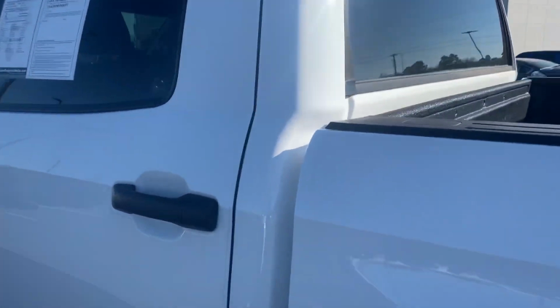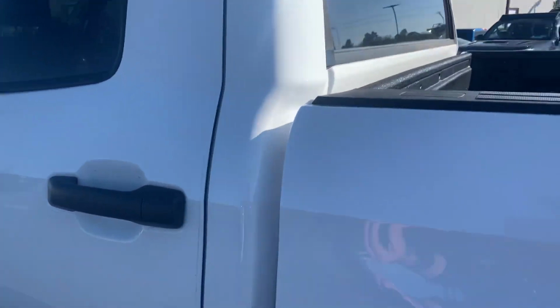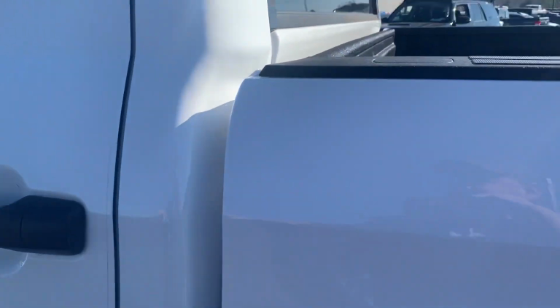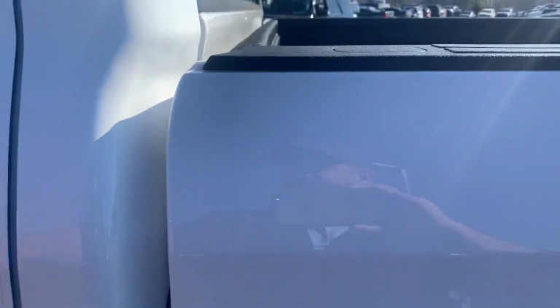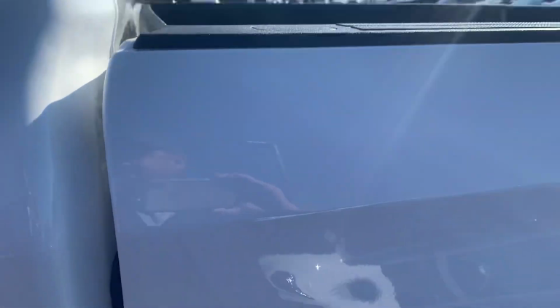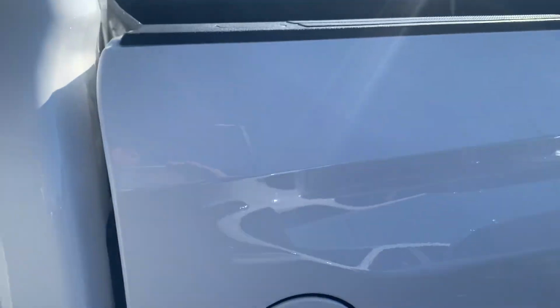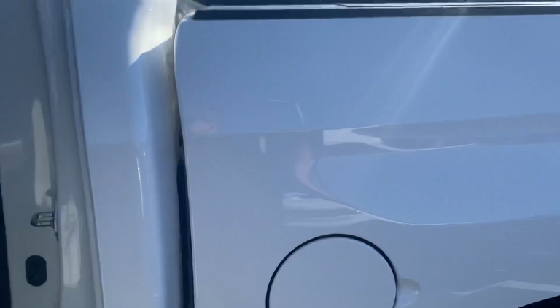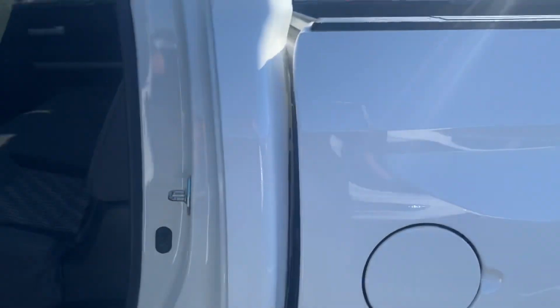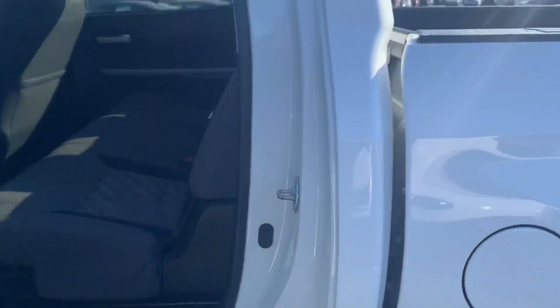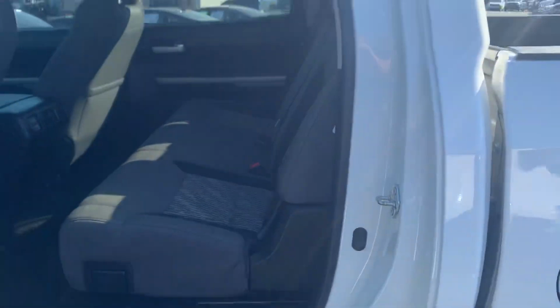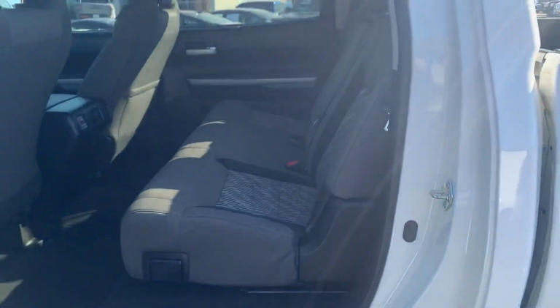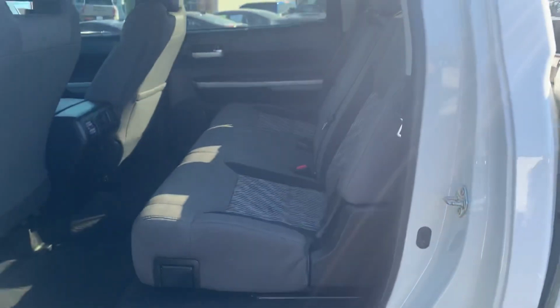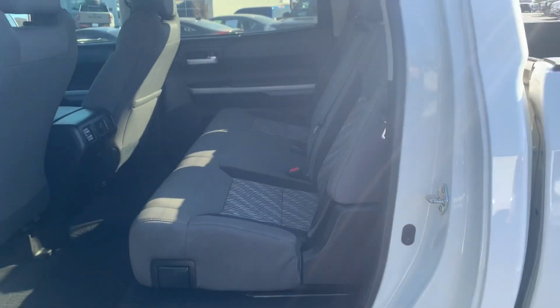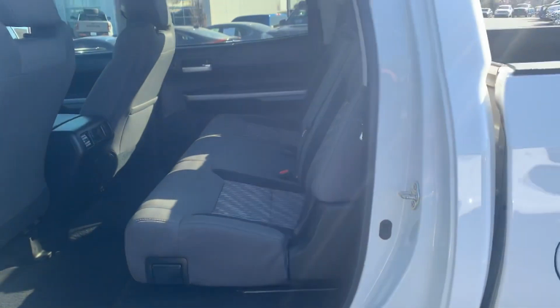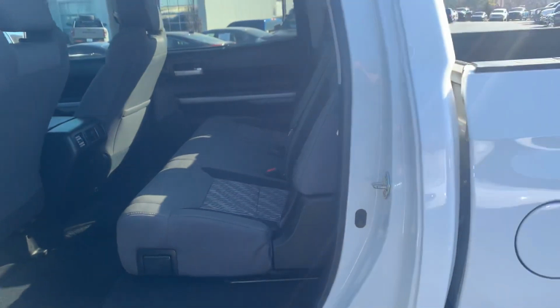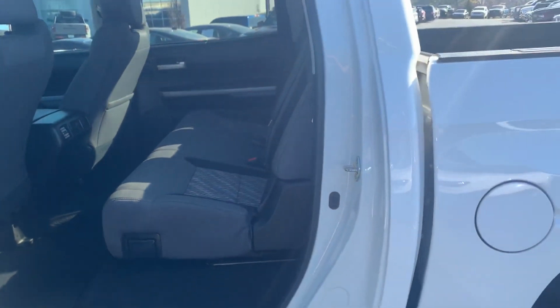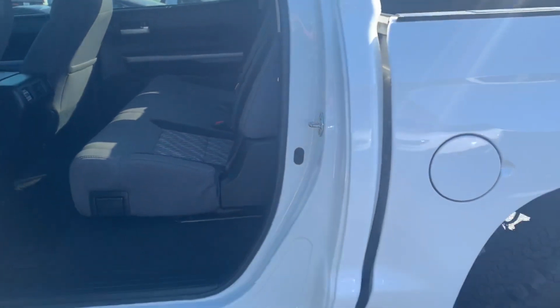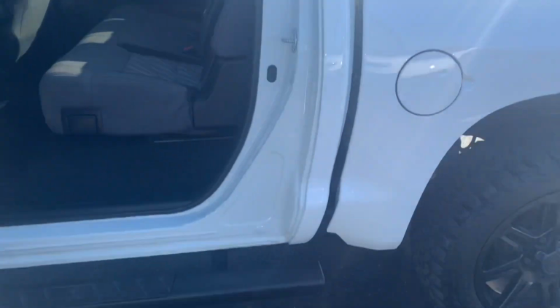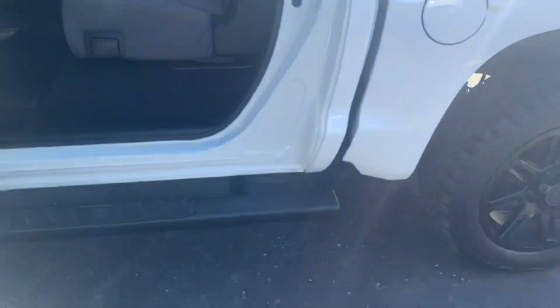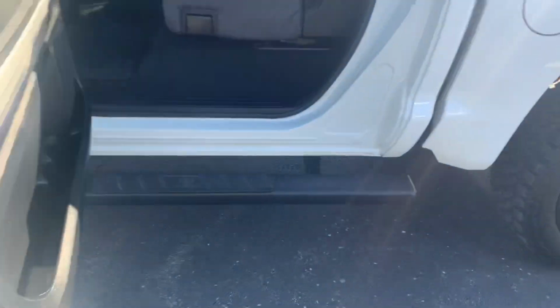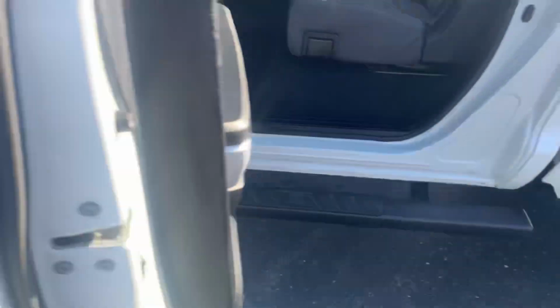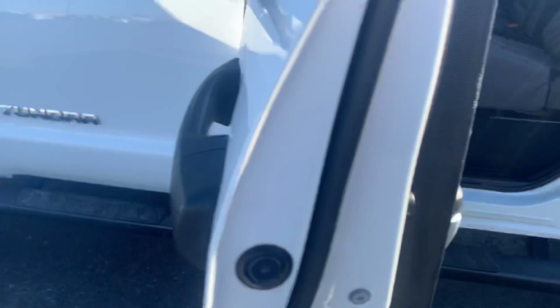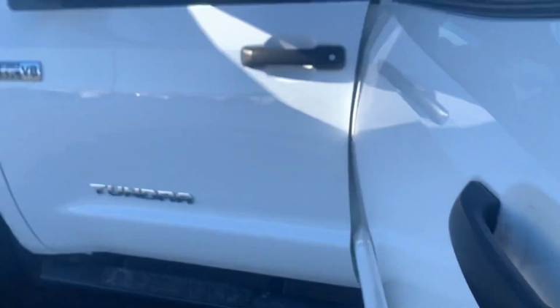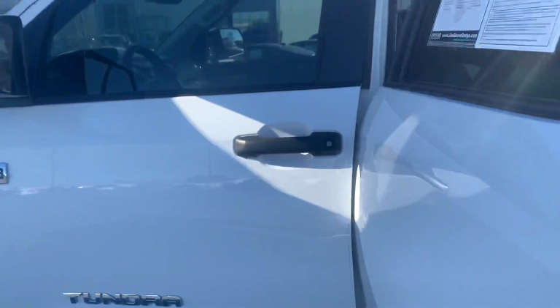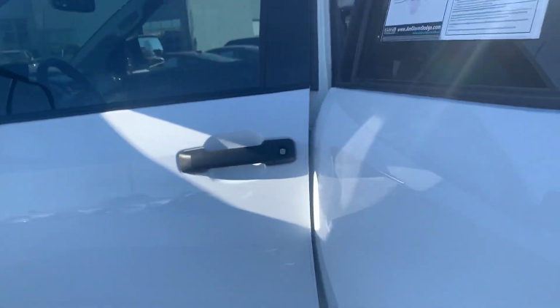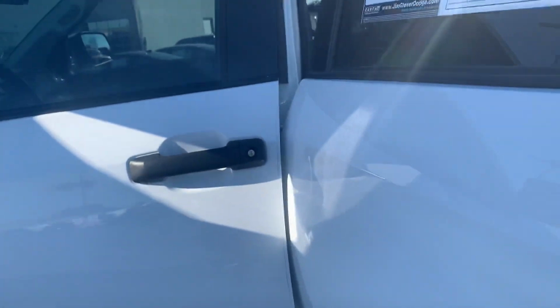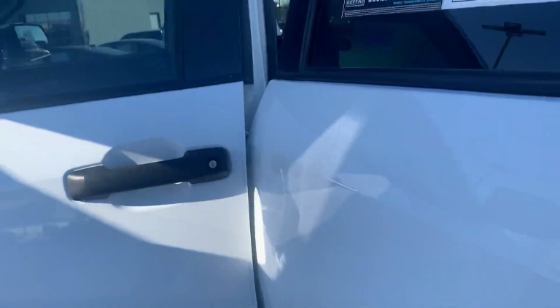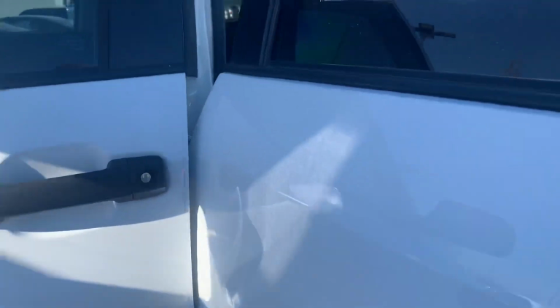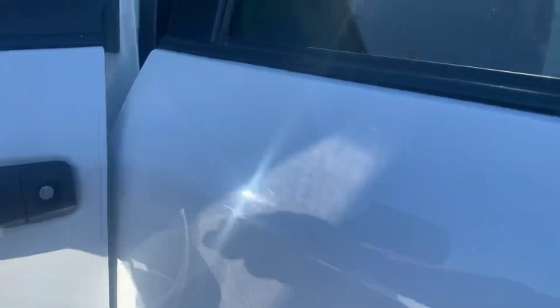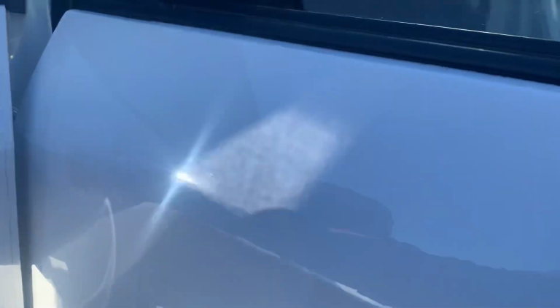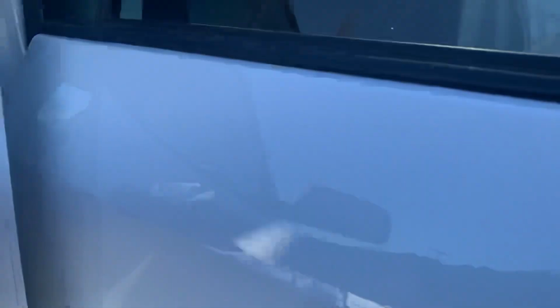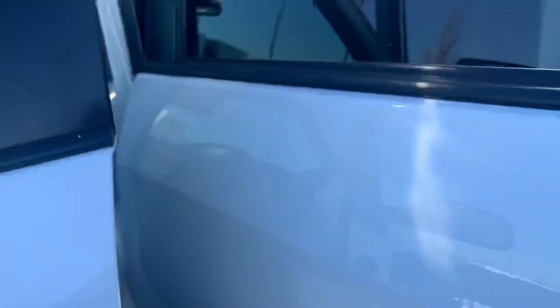Really nice truck. We'll take a look at the back — plenty of room in the back seat here. Nice steps for the little ones if they need to get in.